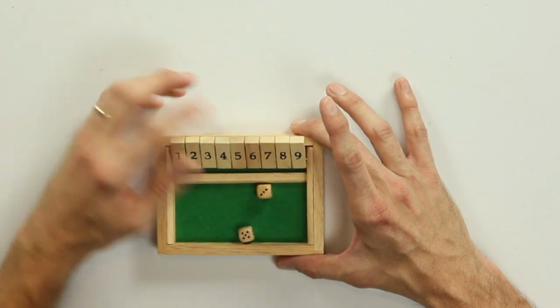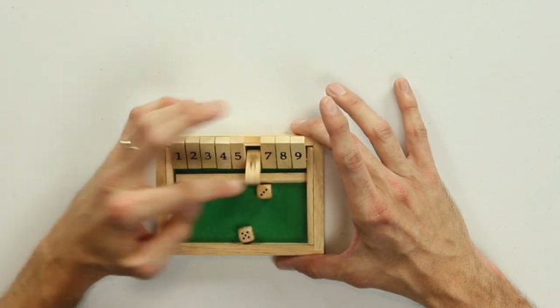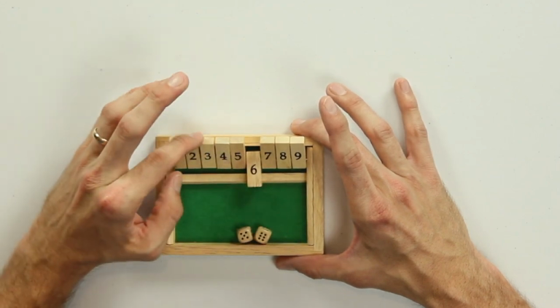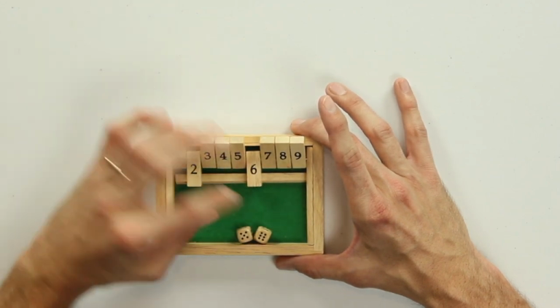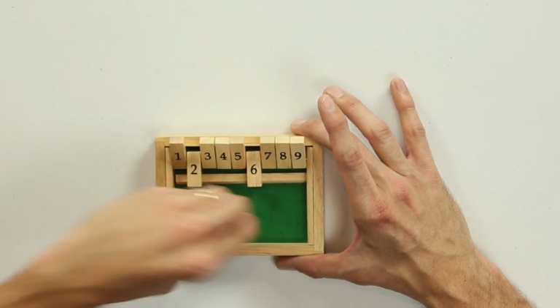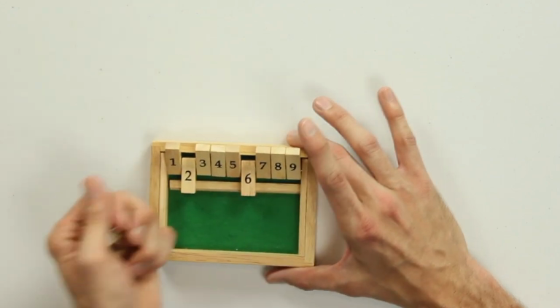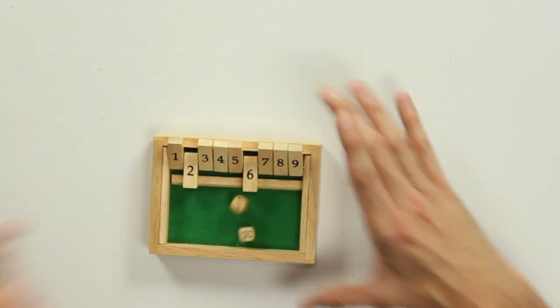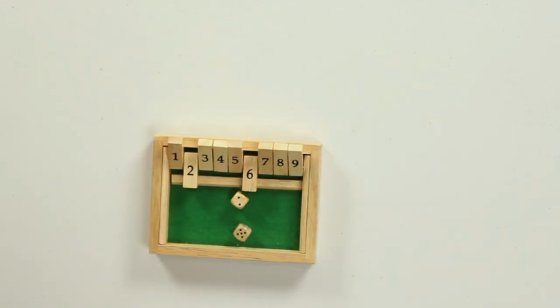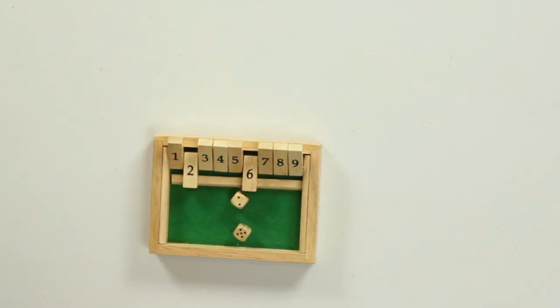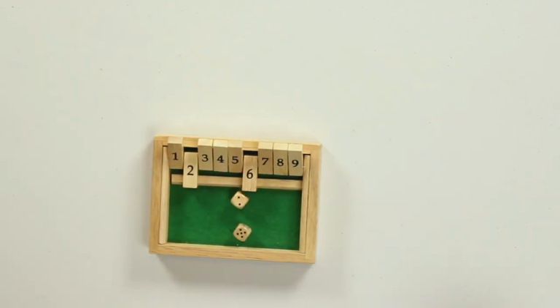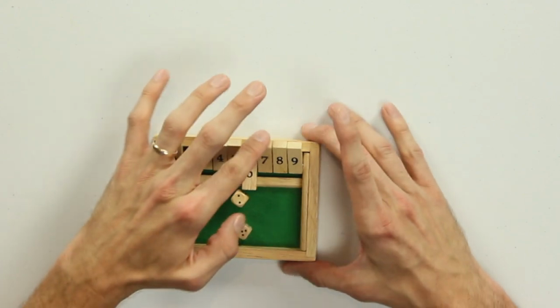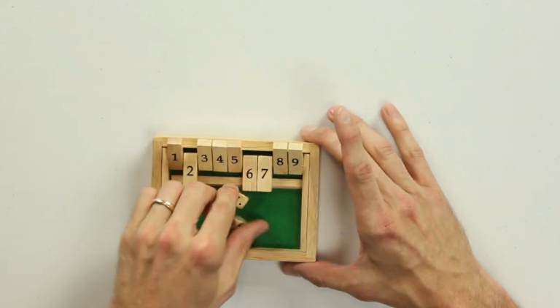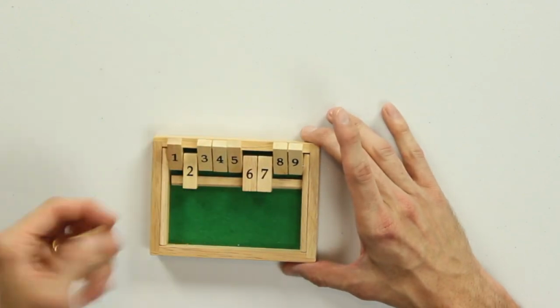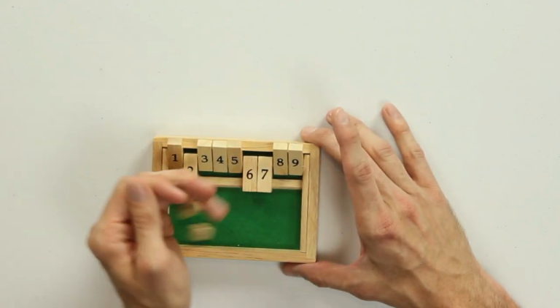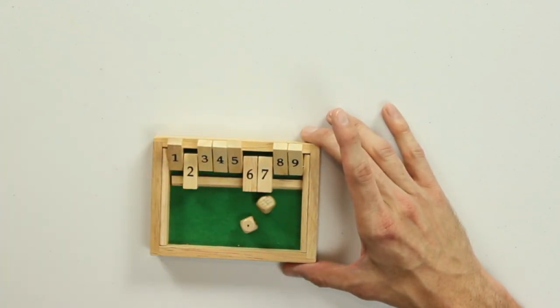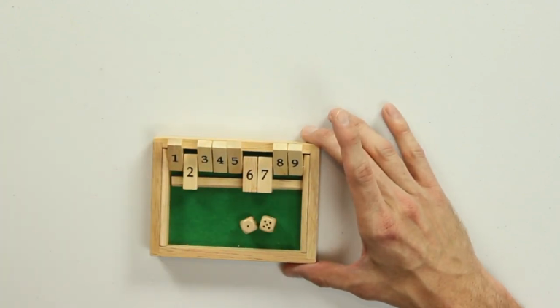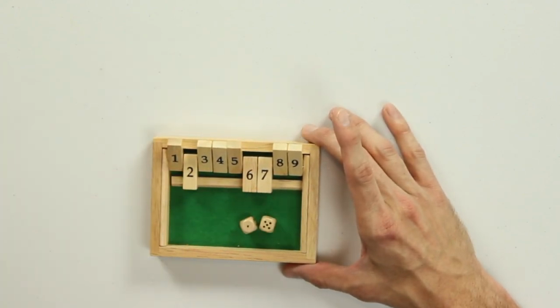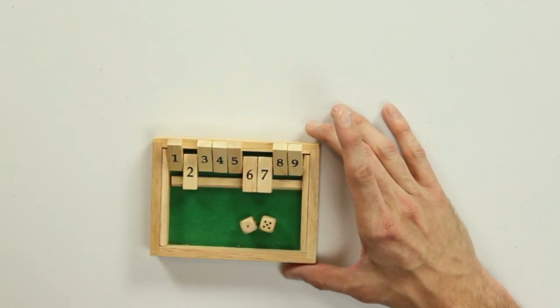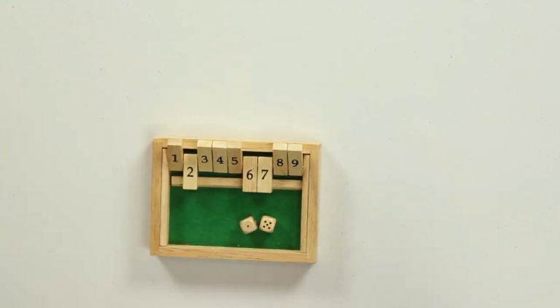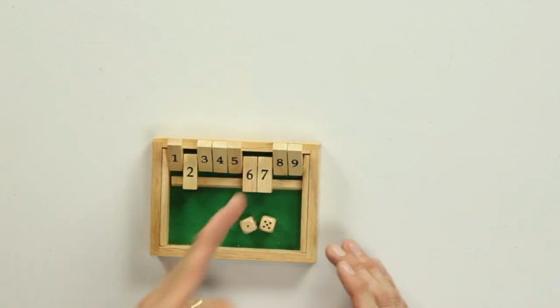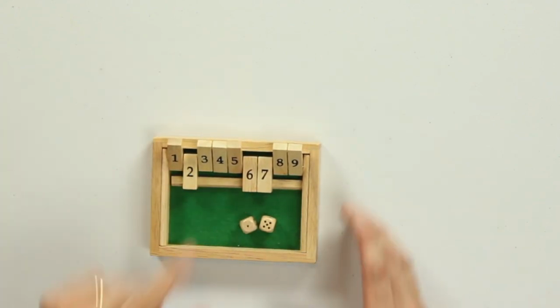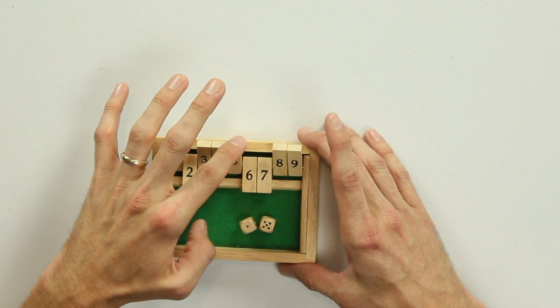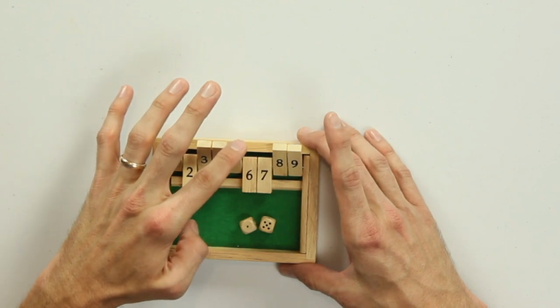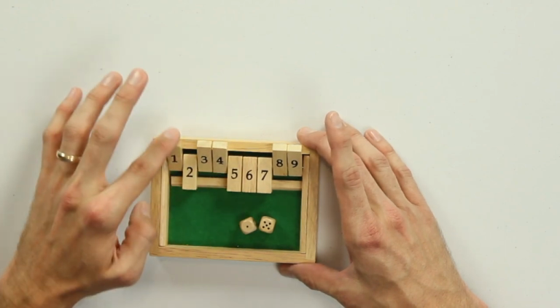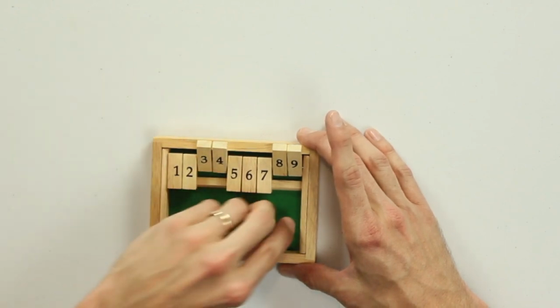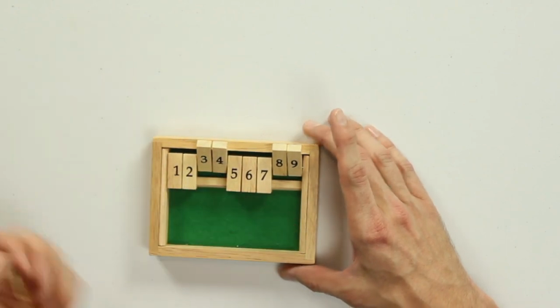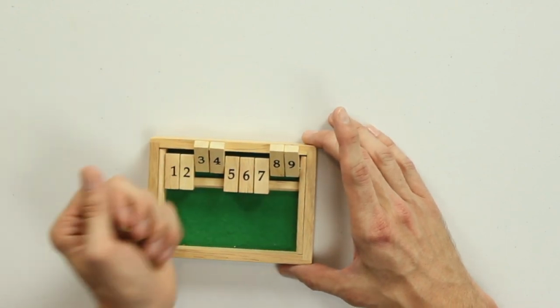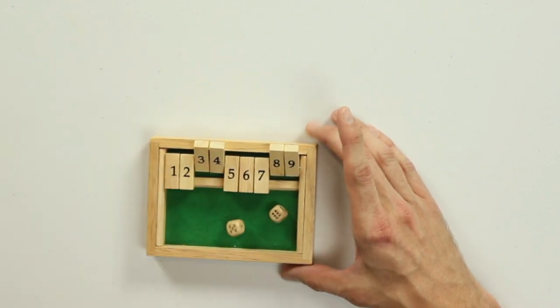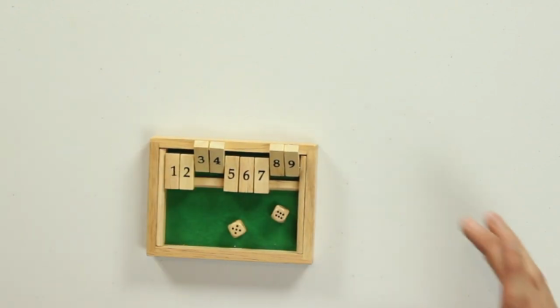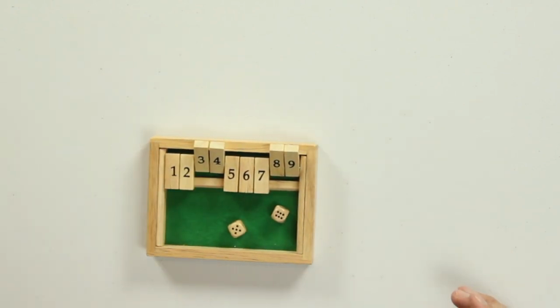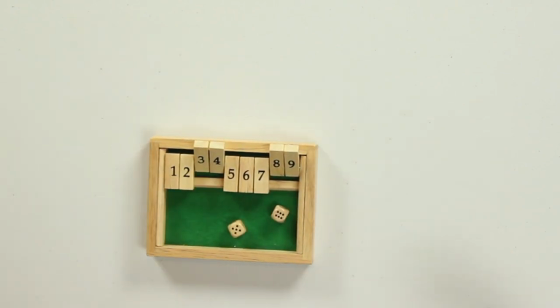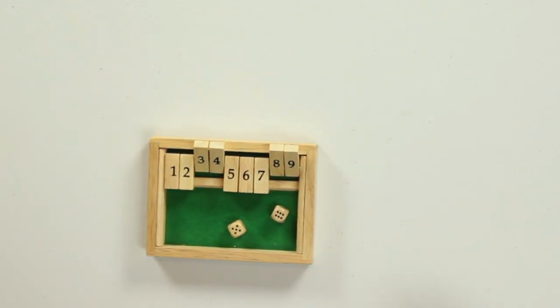So let me just shut 6 and 2. Then we roll again, and I rolled a 7. So I'll just shut the 7 box, roll again, and I got a 6. Now I don't have the 6 anymore, but I do have 5 and 1. And you just keep rolling until you roll something that you can't shut.